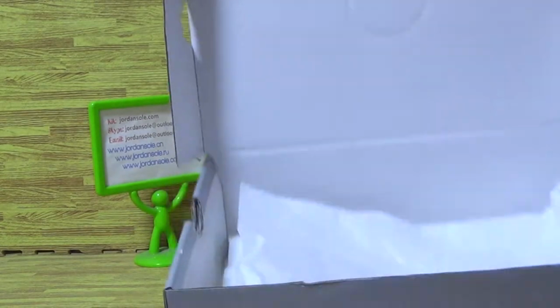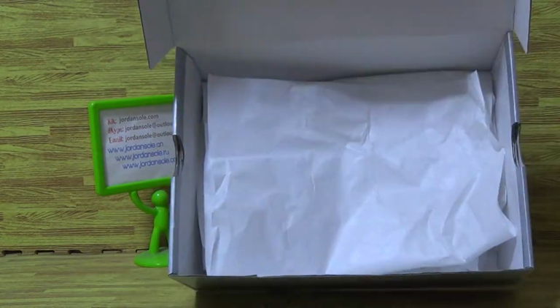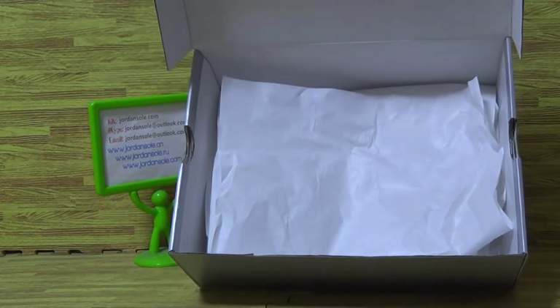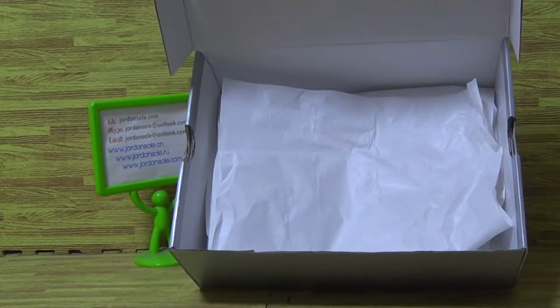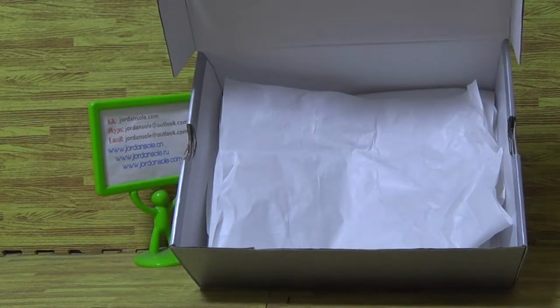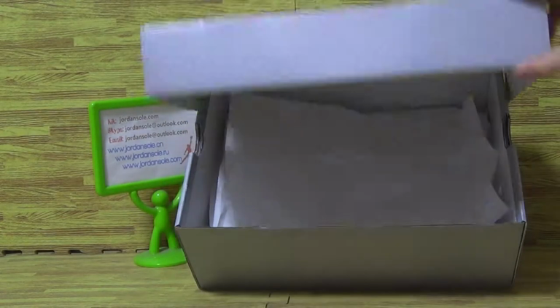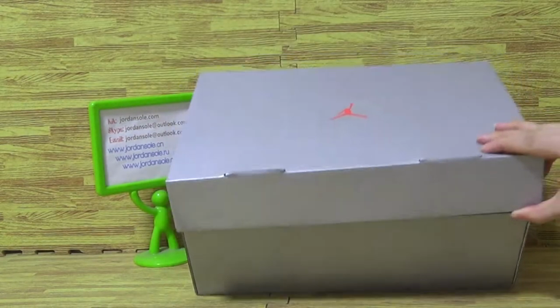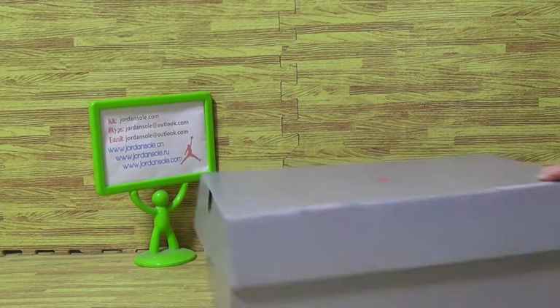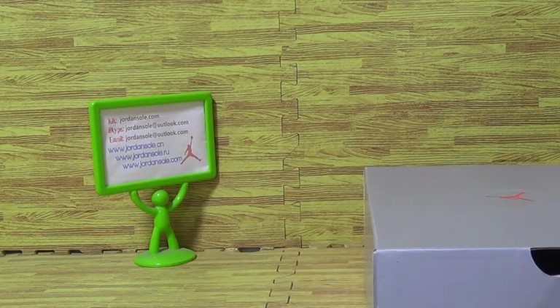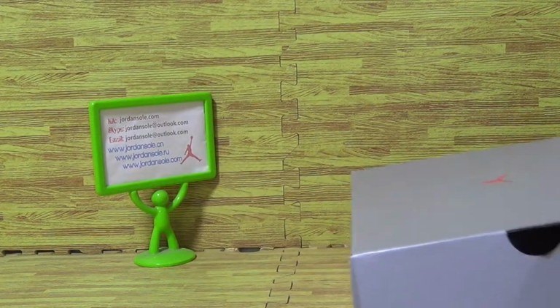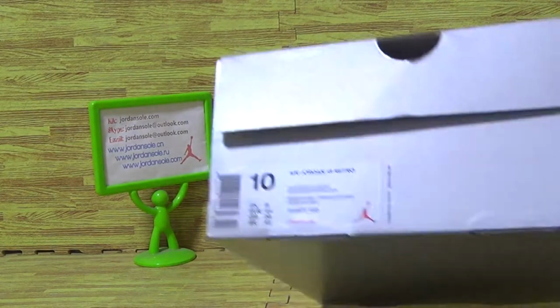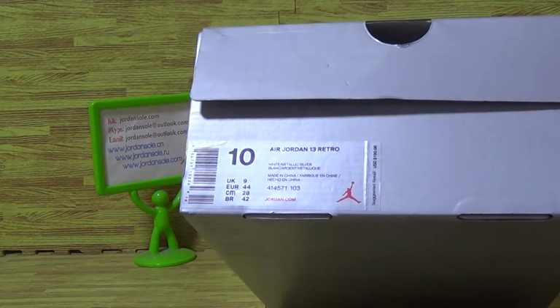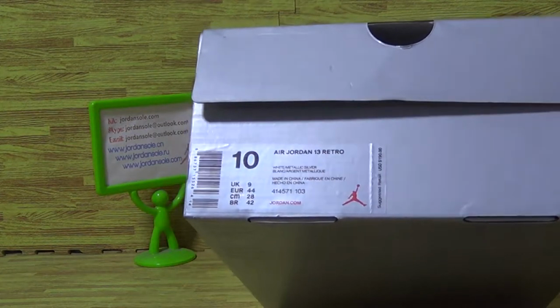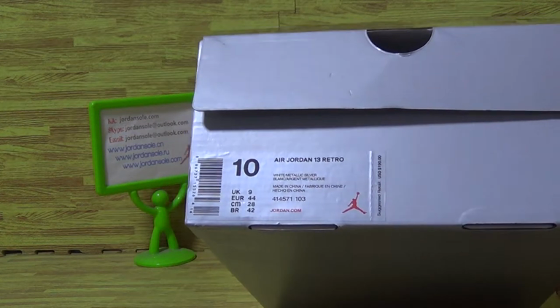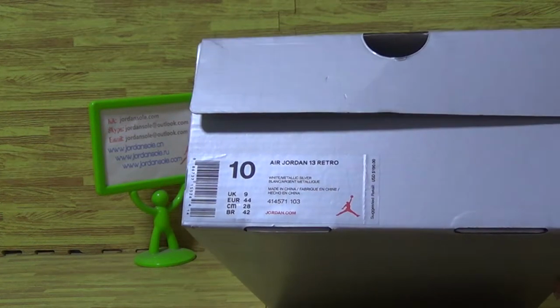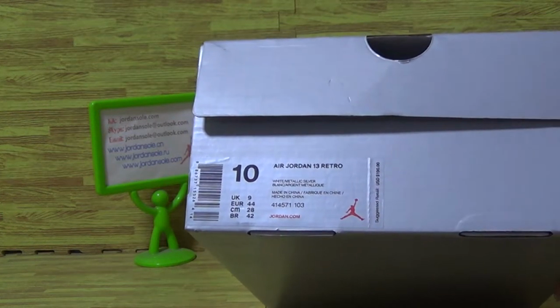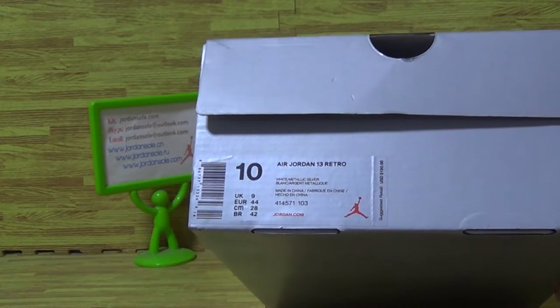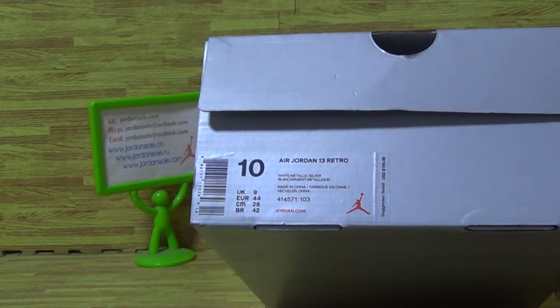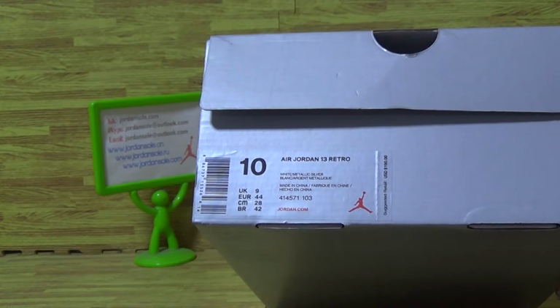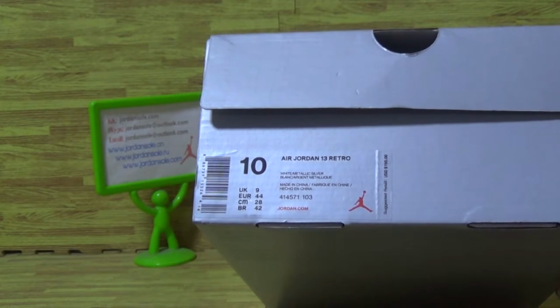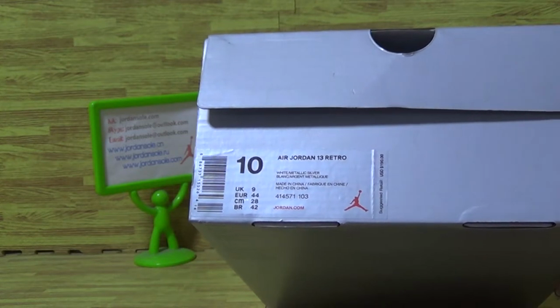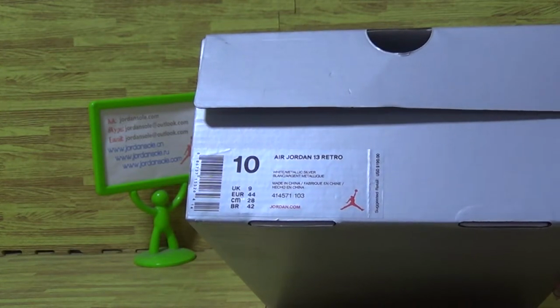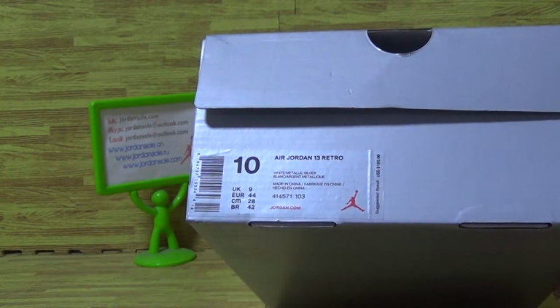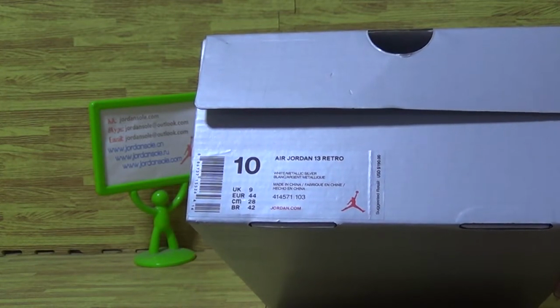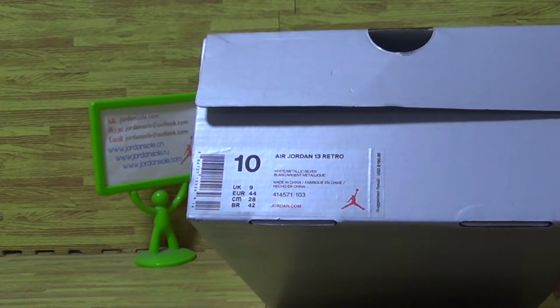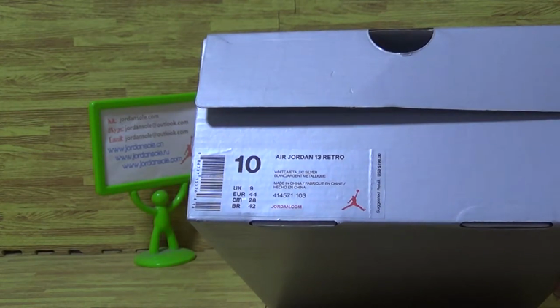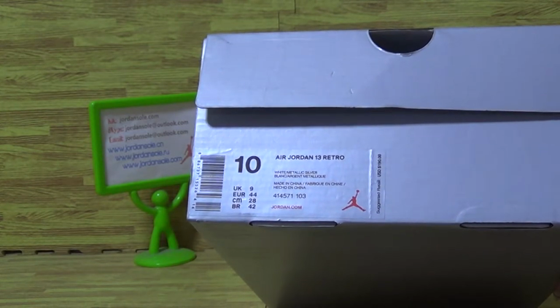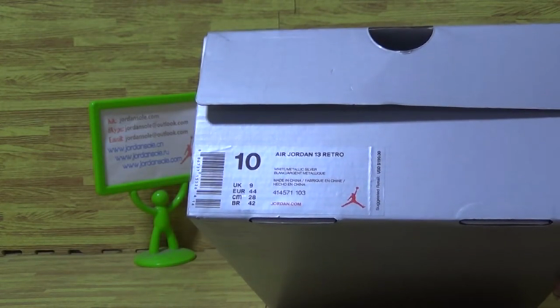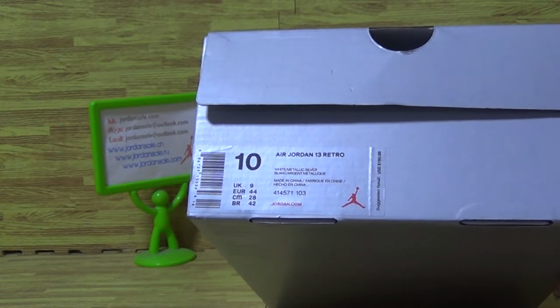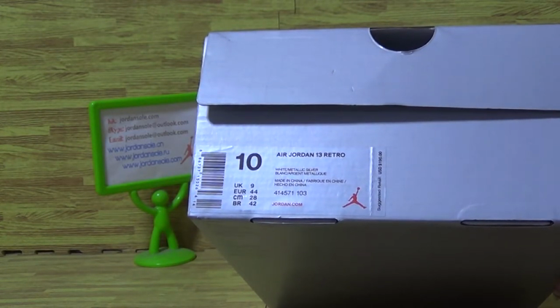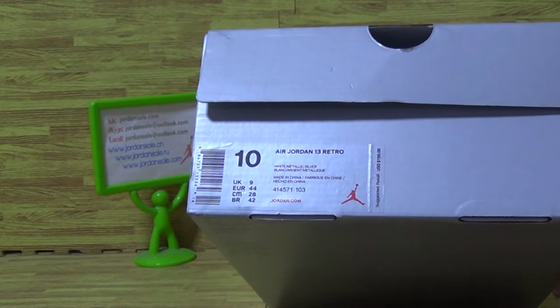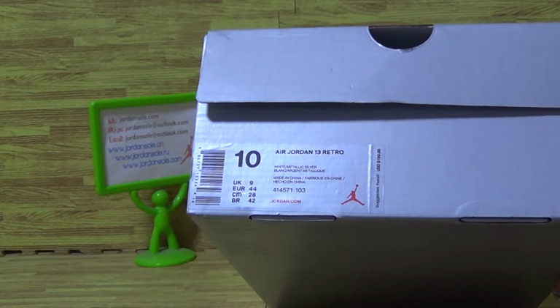And a white piece of paper. It is size 10. And a Jordan 13. The size information. So this shoe's price is $190.